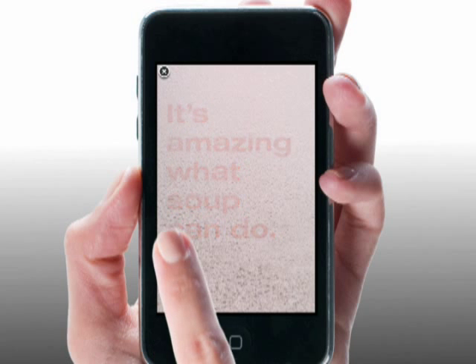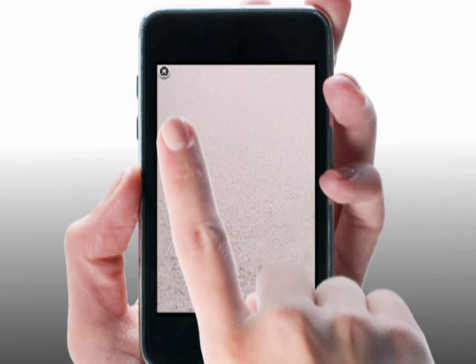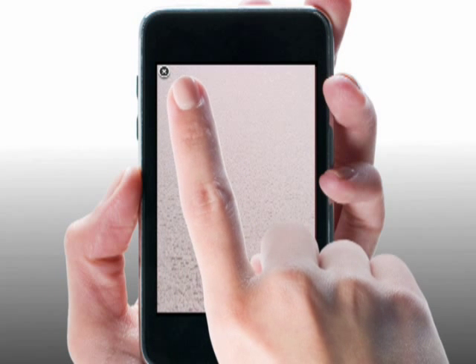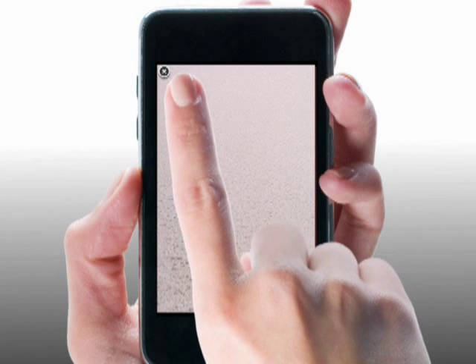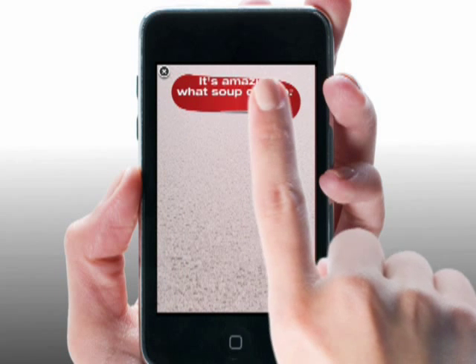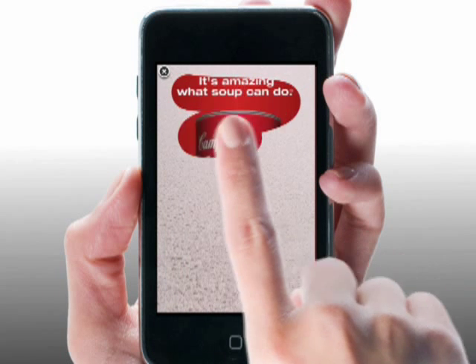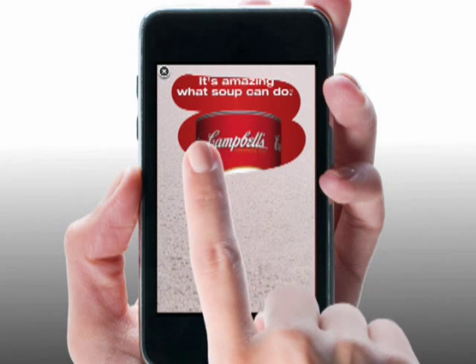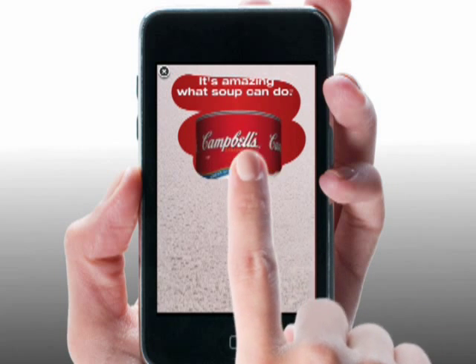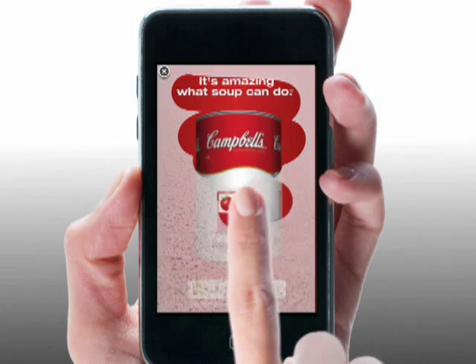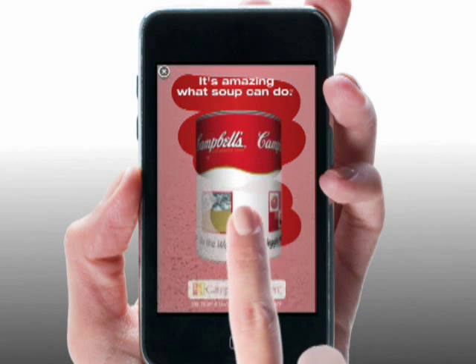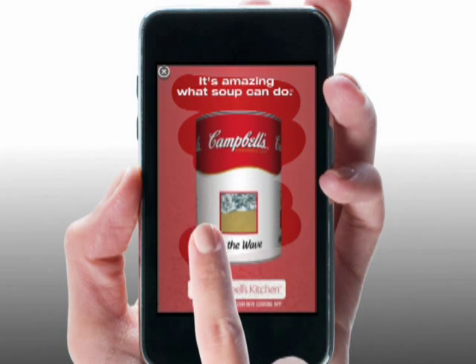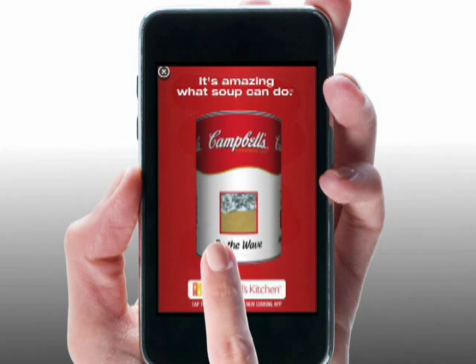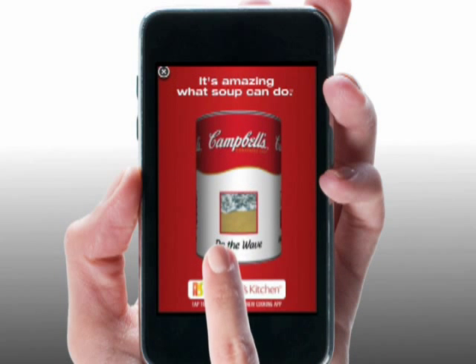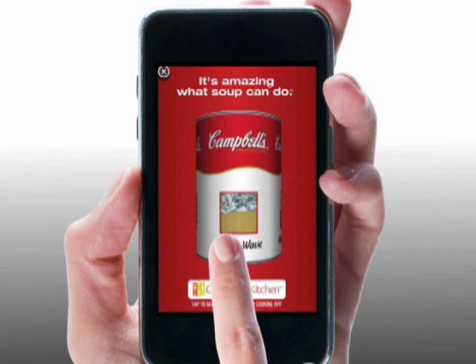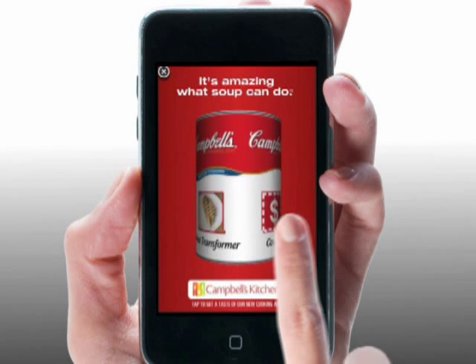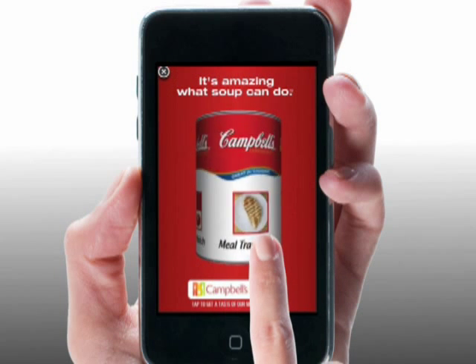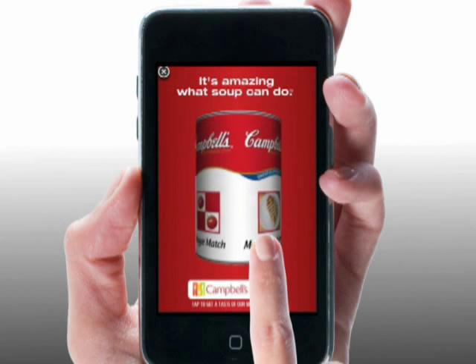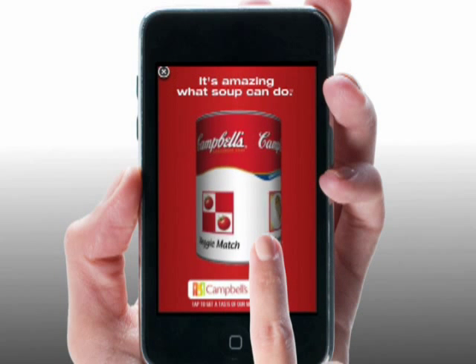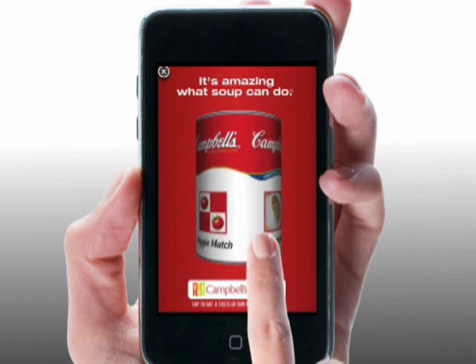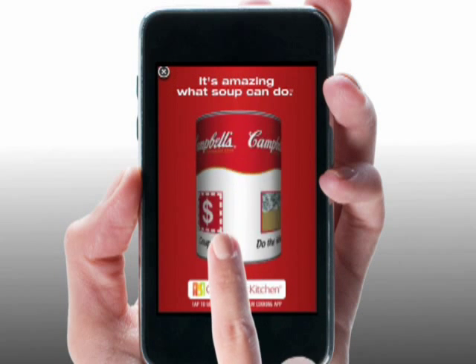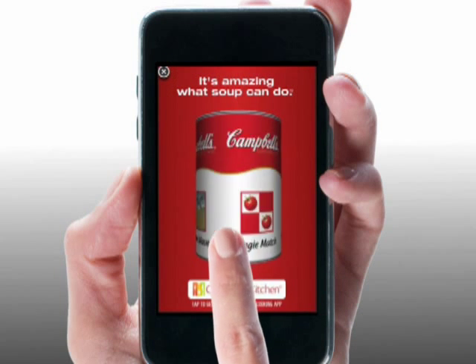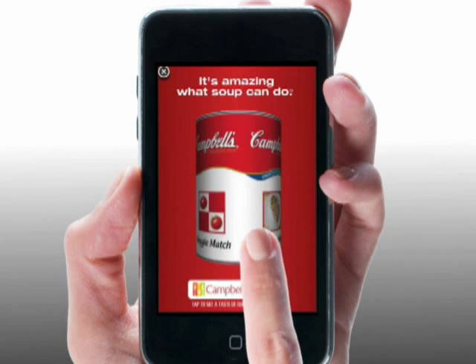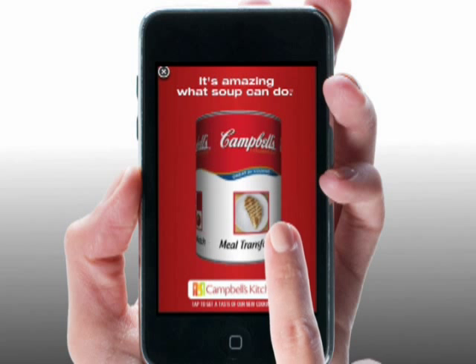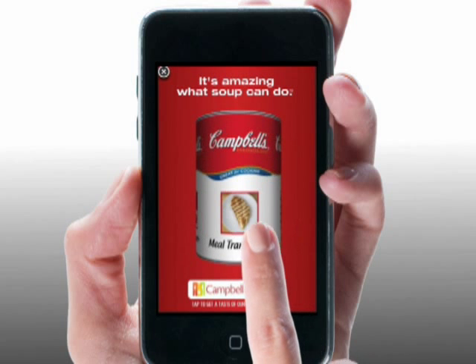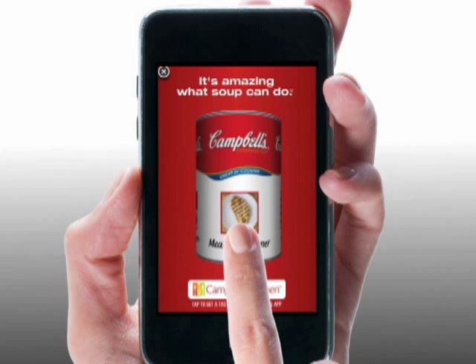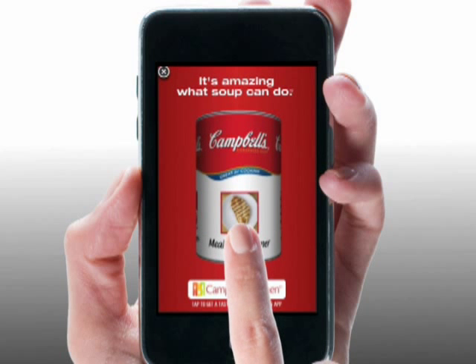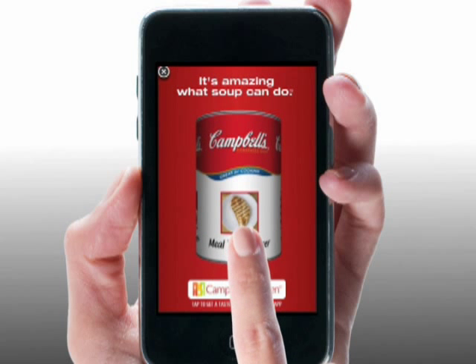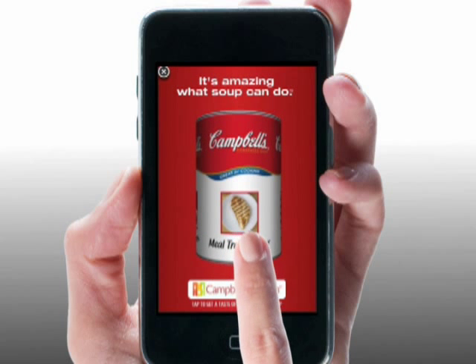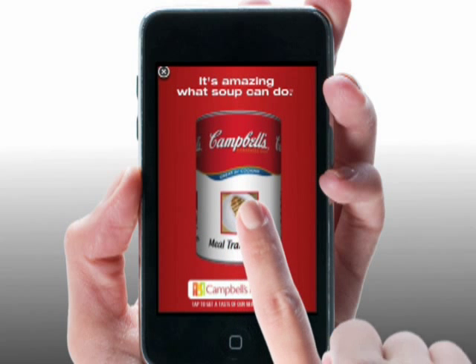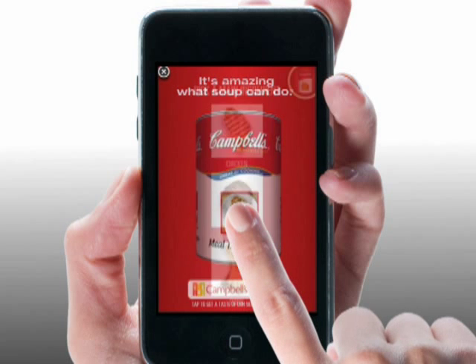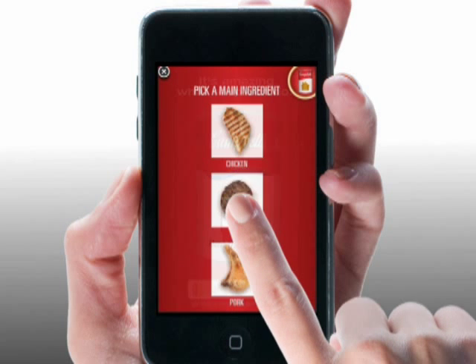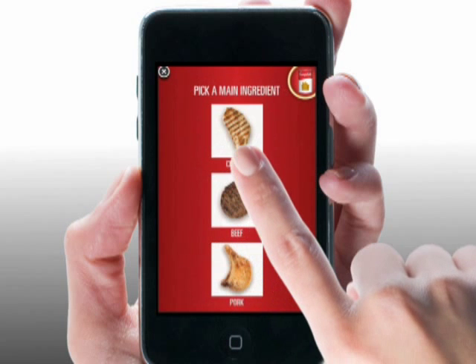Wipe the steam from the screen and you'll find a menu page. Just spin the can to choose different experiences. Here, you'll see the surprising flavors our soups bring to cooking.